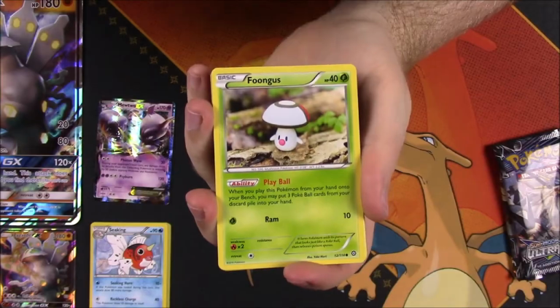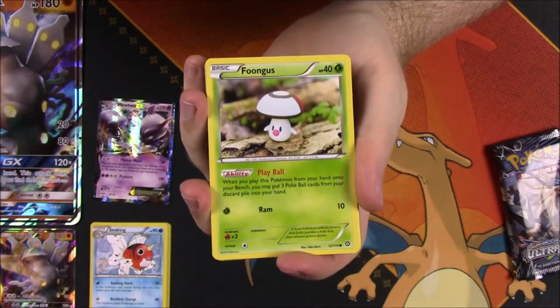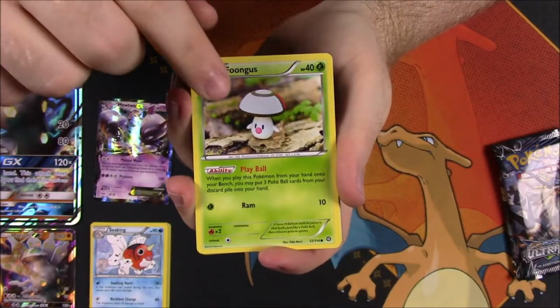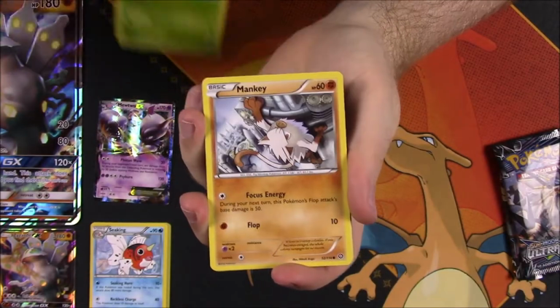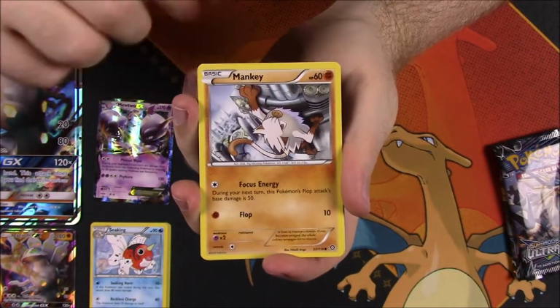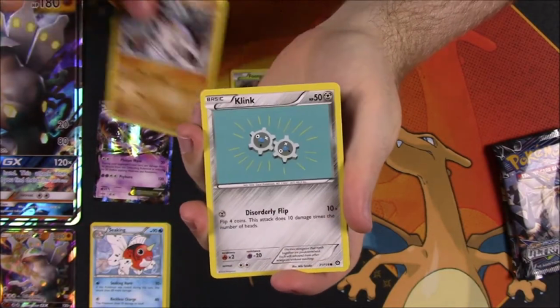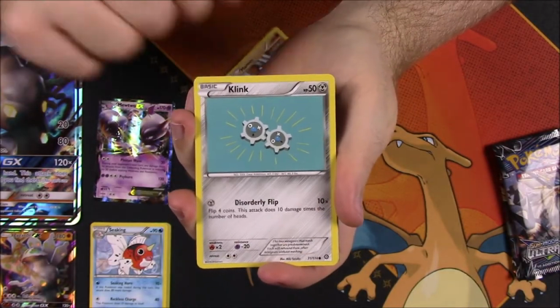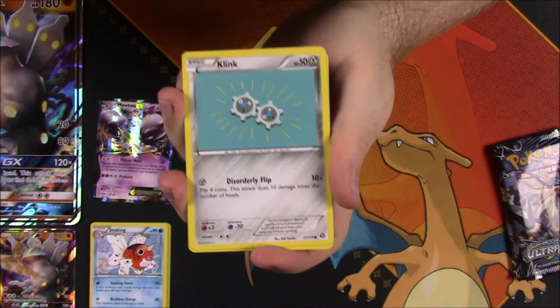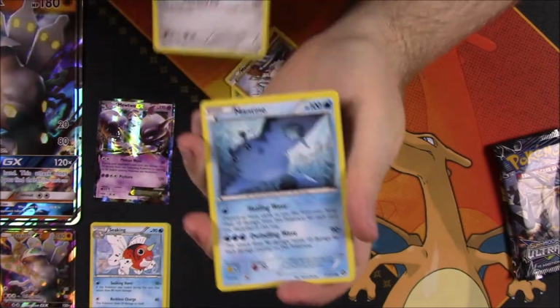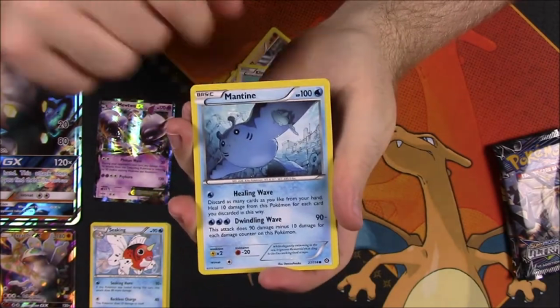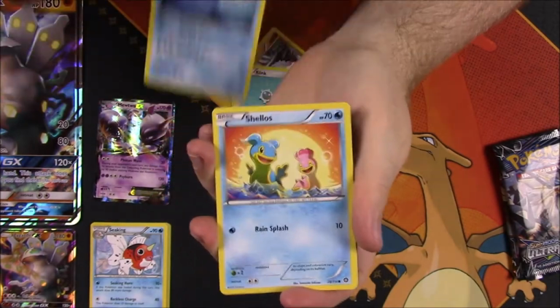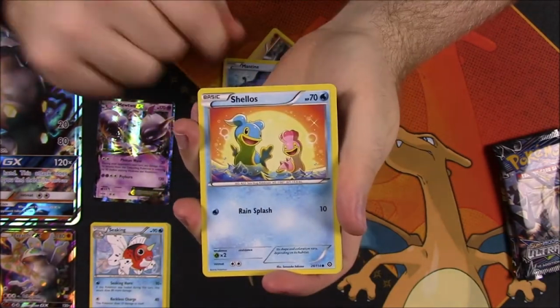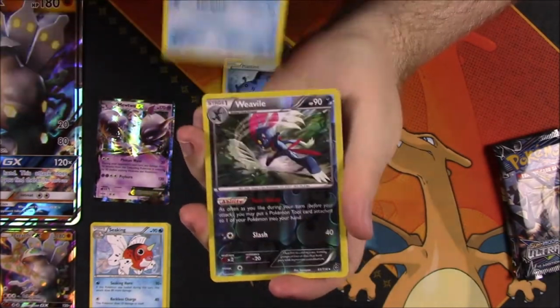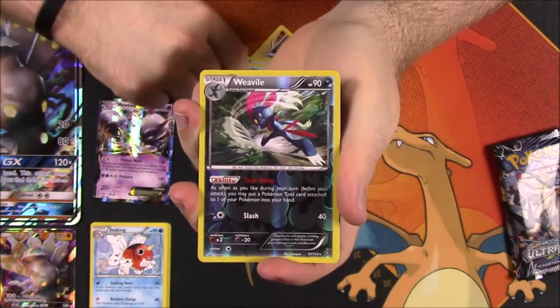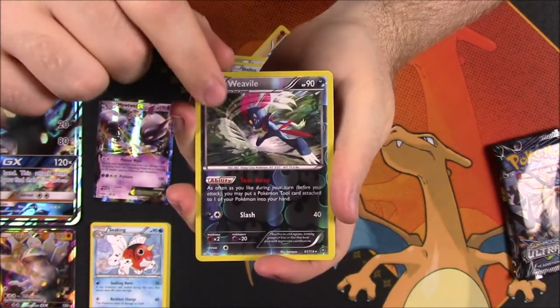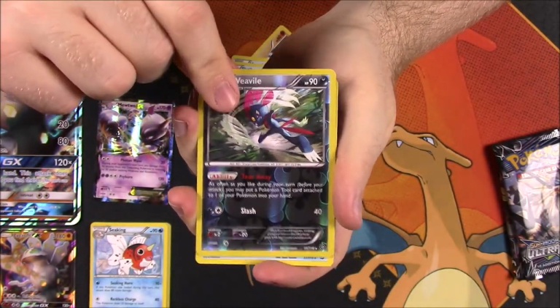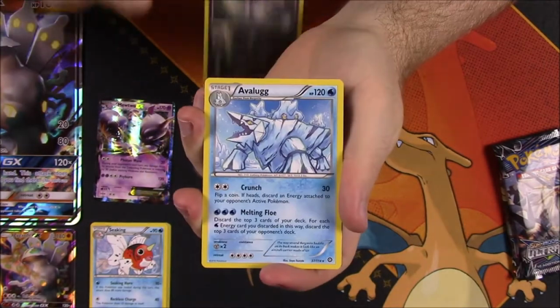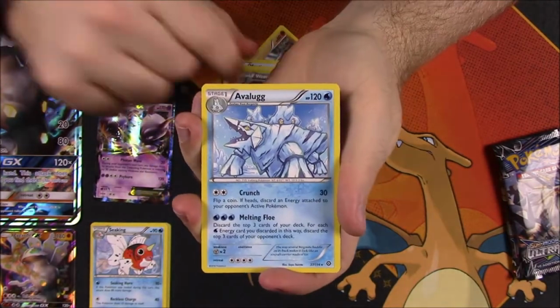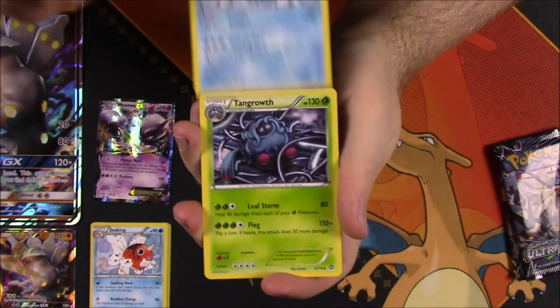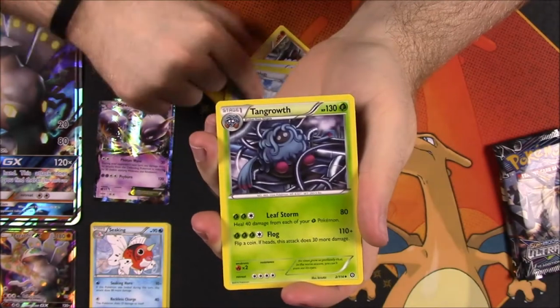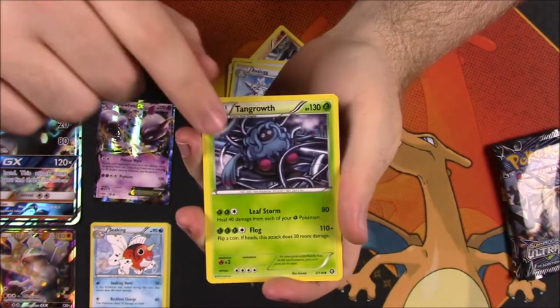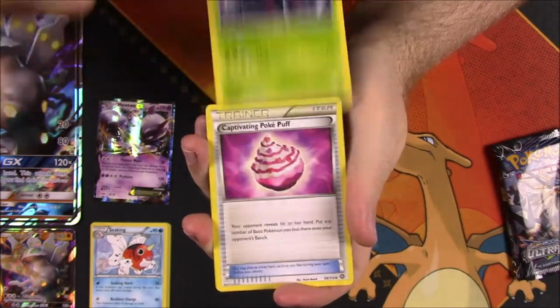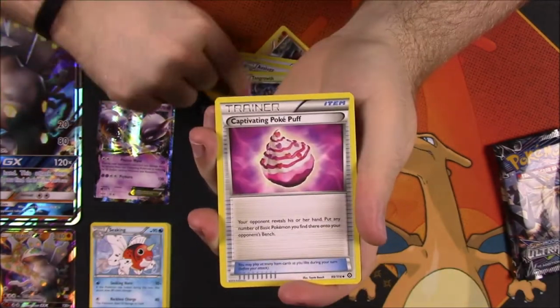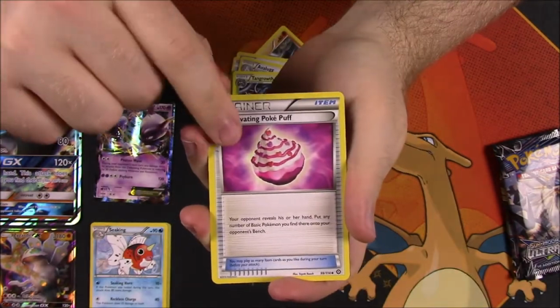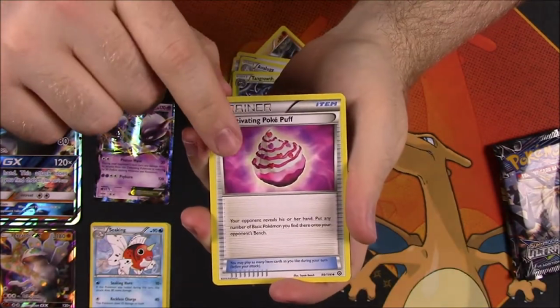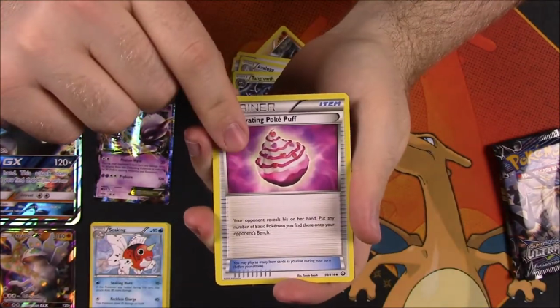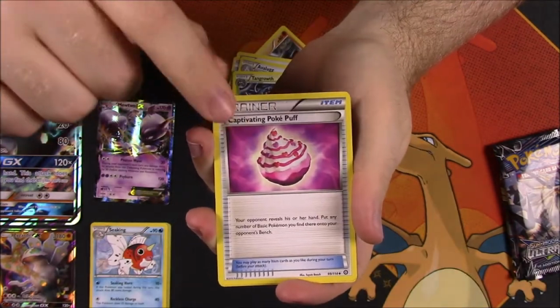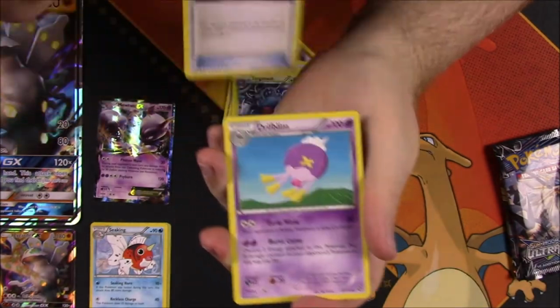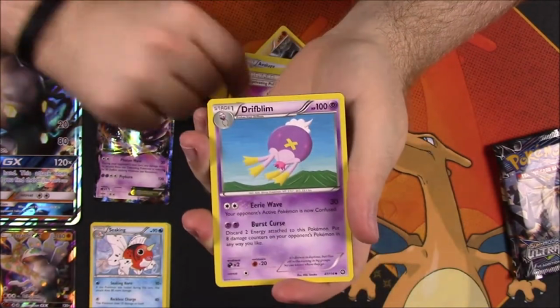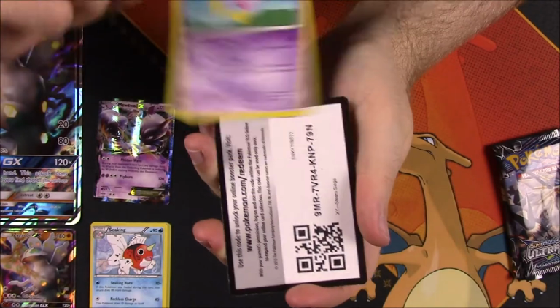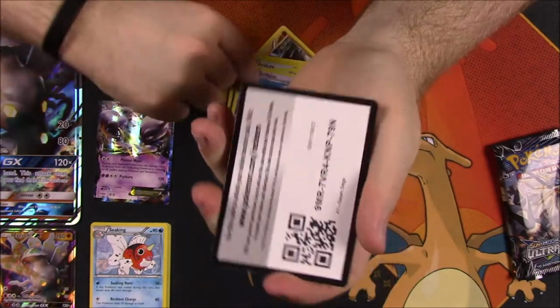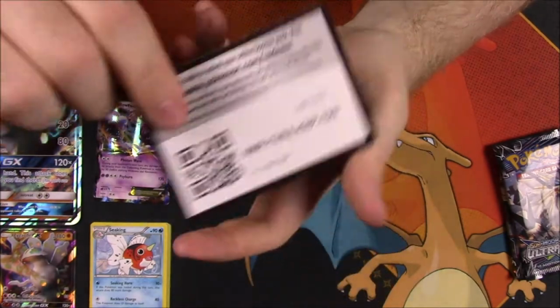From Steam Siege we got Foongus, Mankey, Klang, Mantine, Shellos, Weedle Reverse Holo, and an Avalugg as a rare — nothing good that time. Then Tangrowth, Captive Poképuff Trainer, Drifloom, and the code.